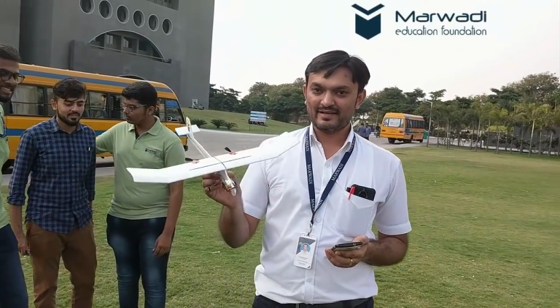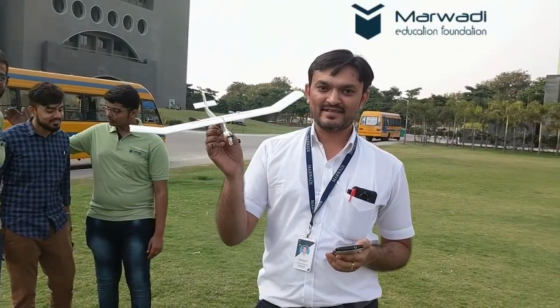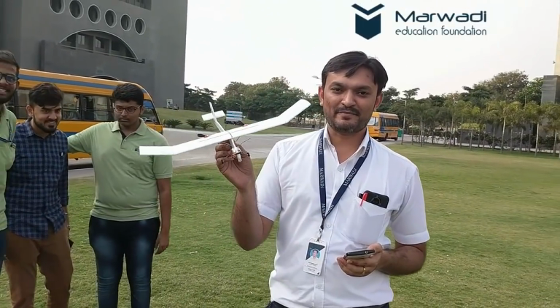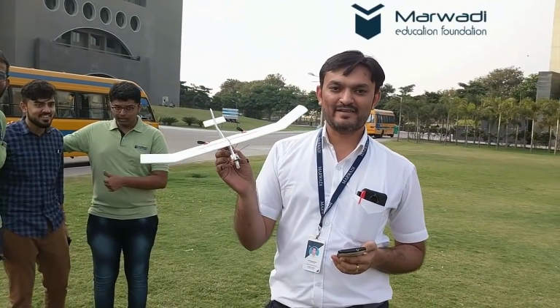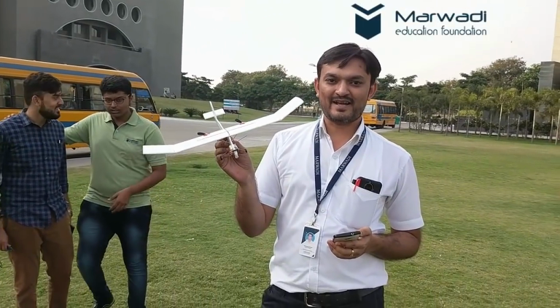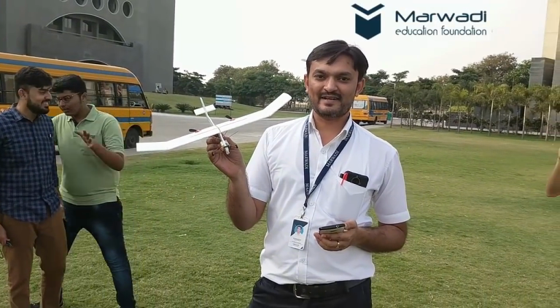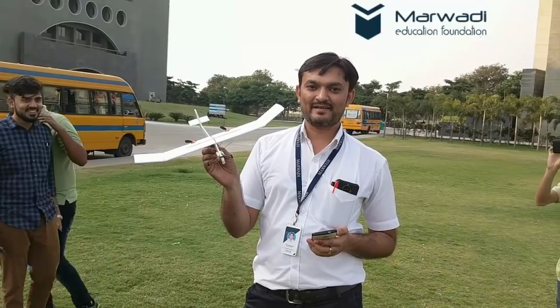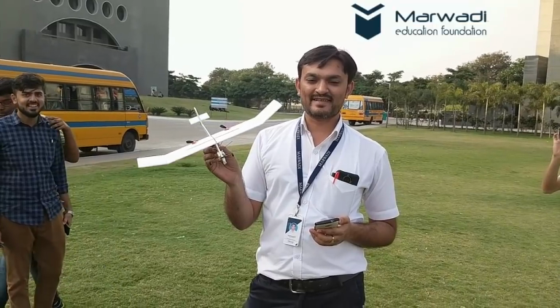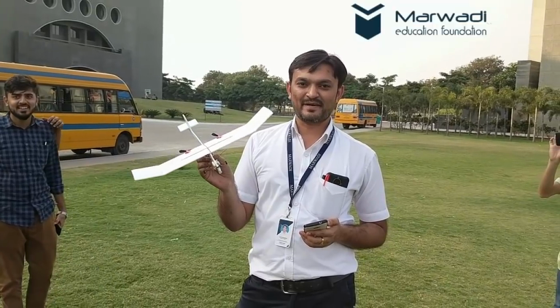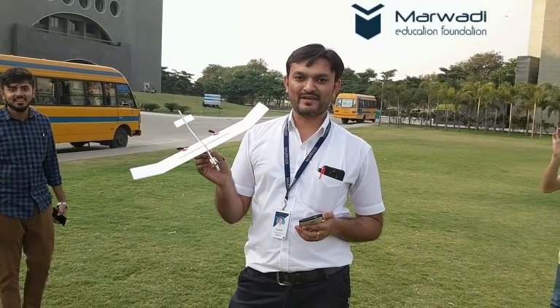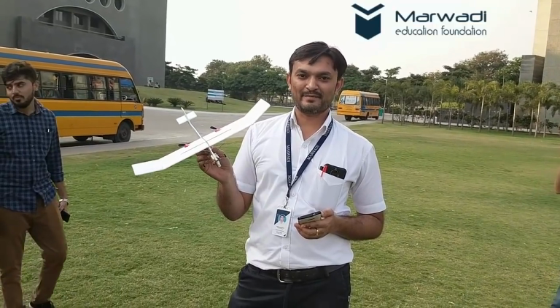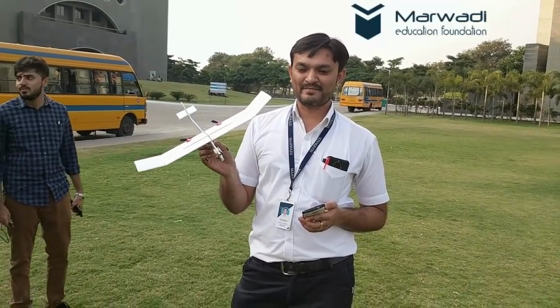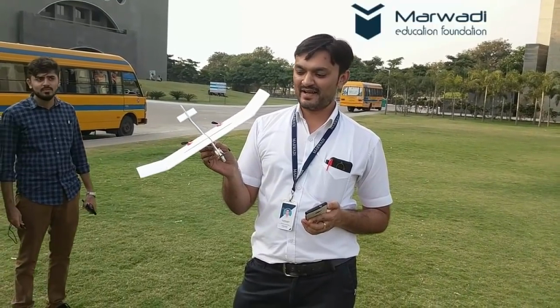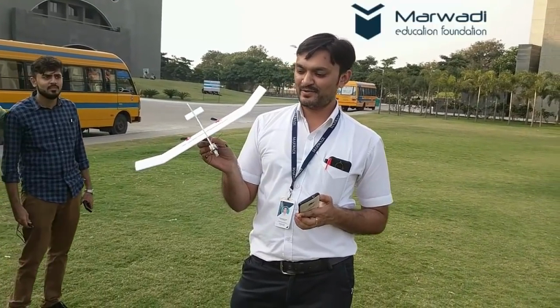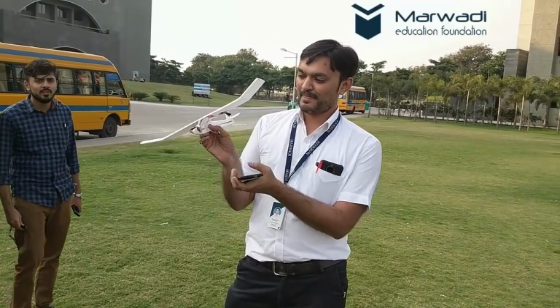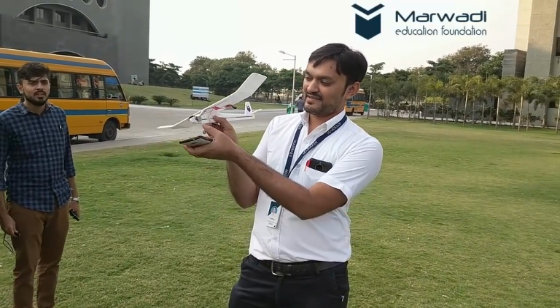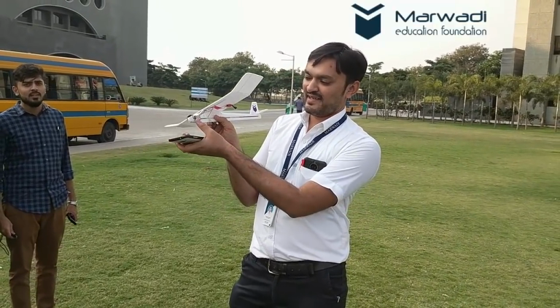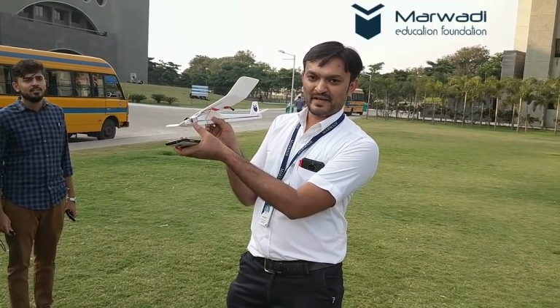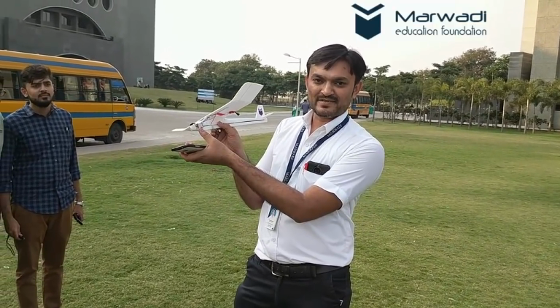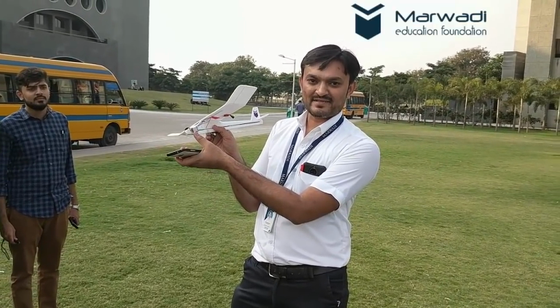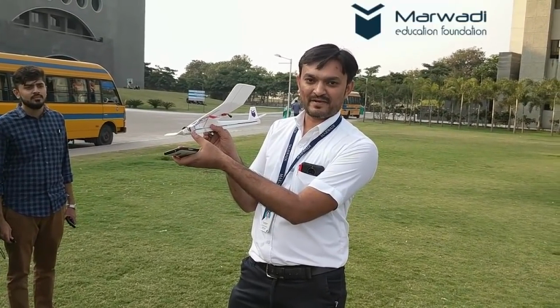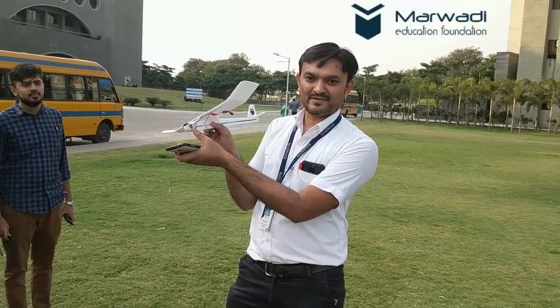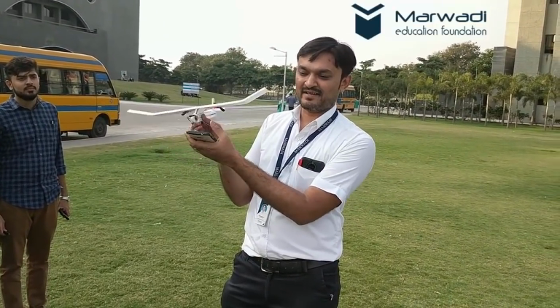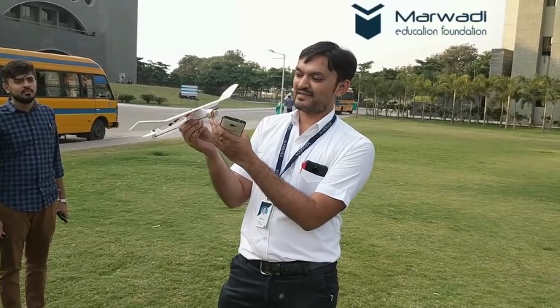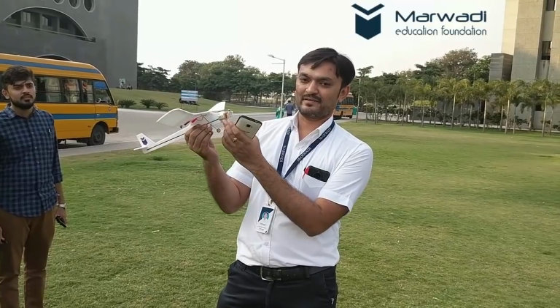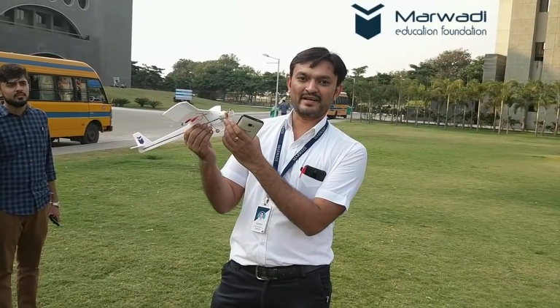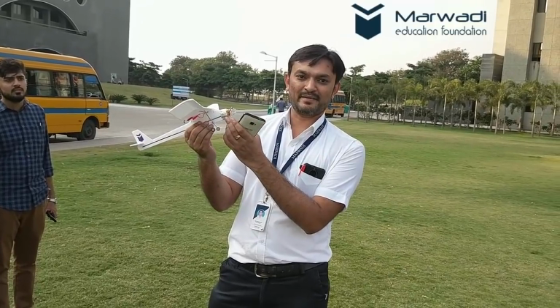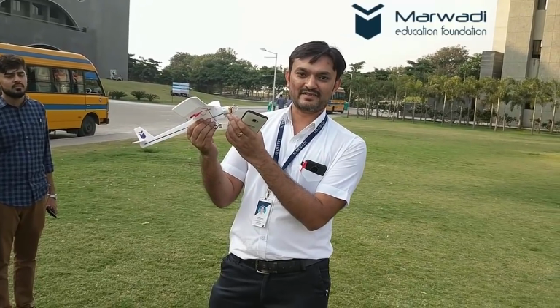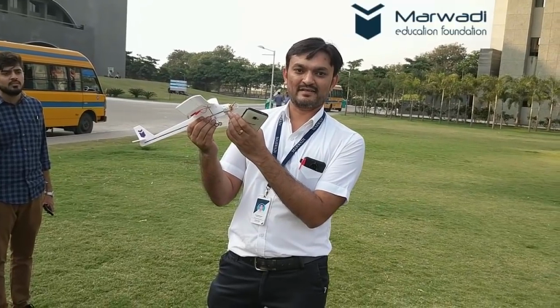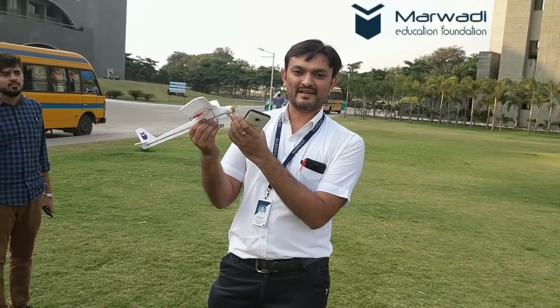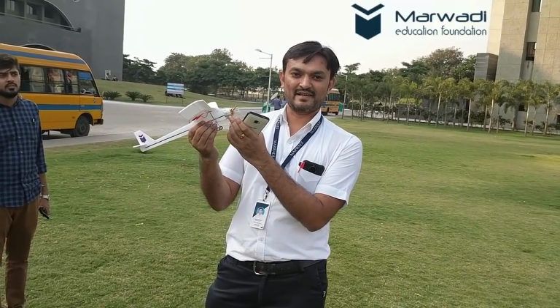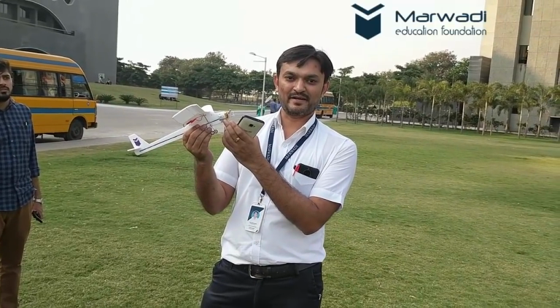This is a Wi-Fi control RC airplane designed by Aeromodeling Club MEFJ Rajkot. This is an ESP8266 Wi-Fi SOC, and this is a 180 mAh single cell LiPo battery.